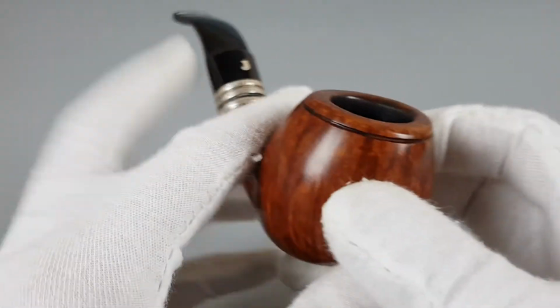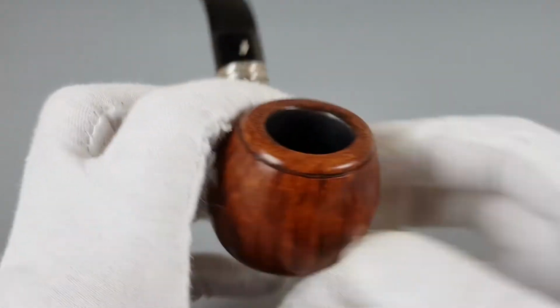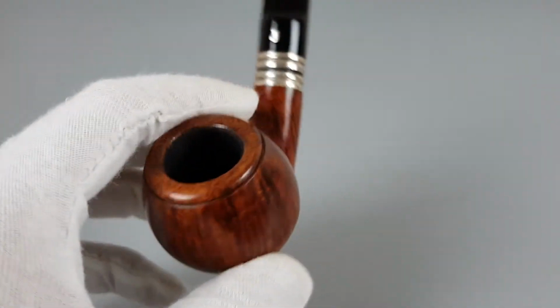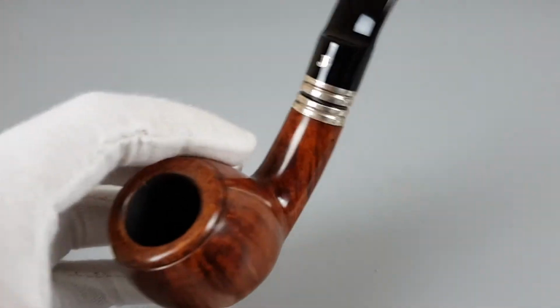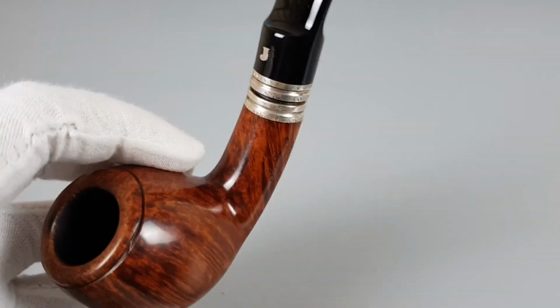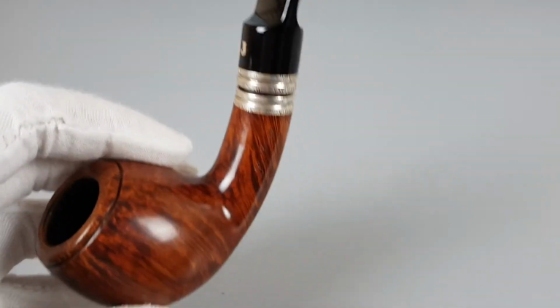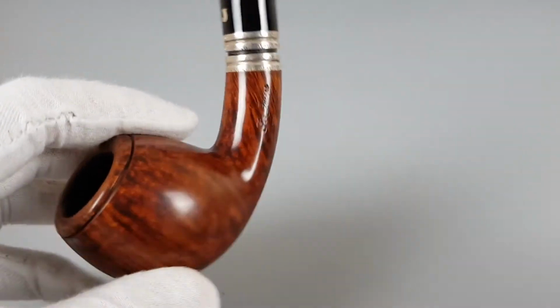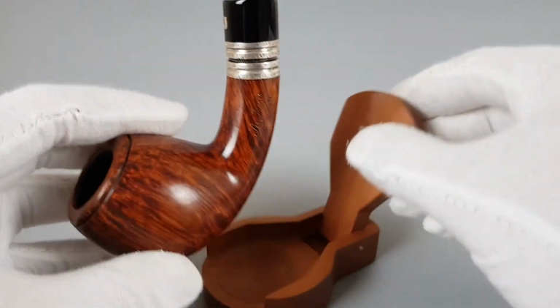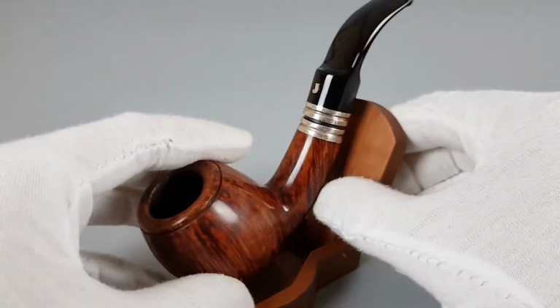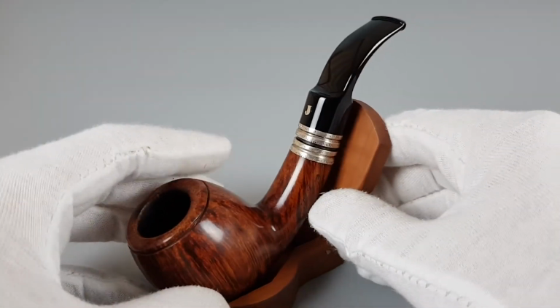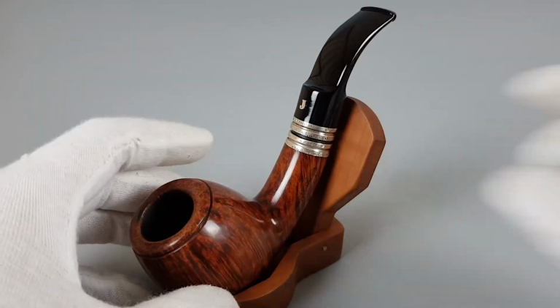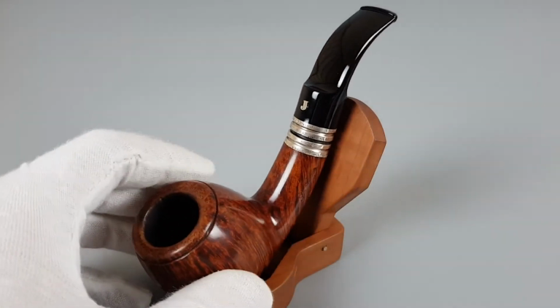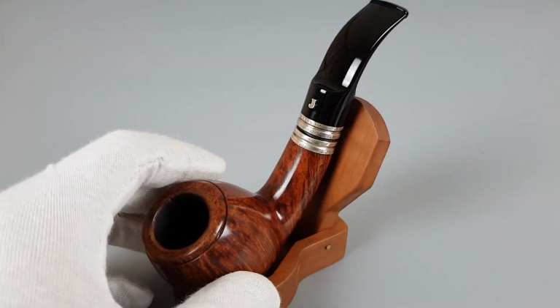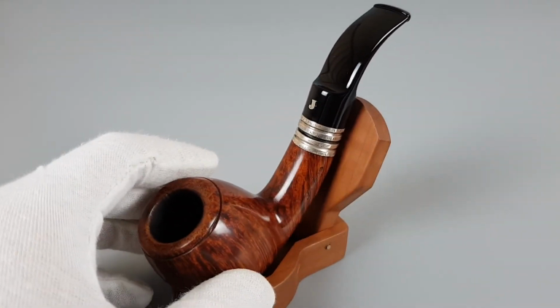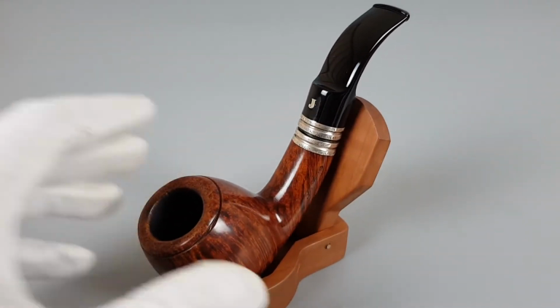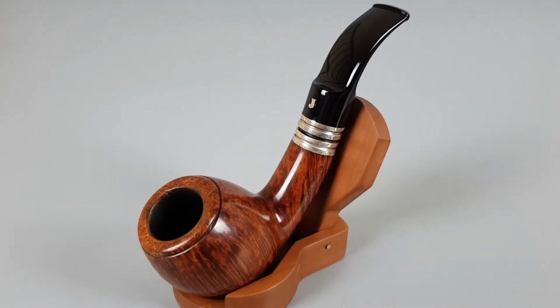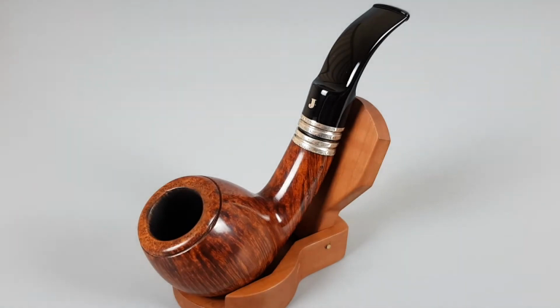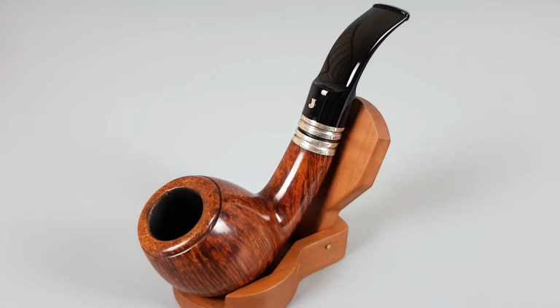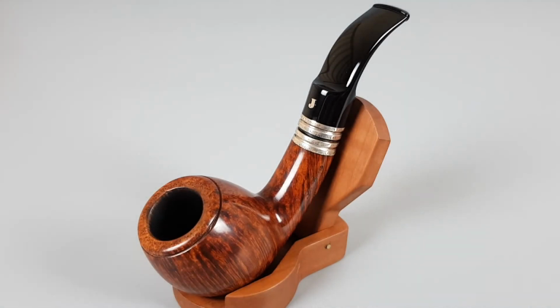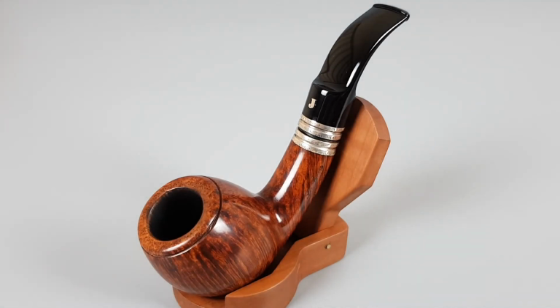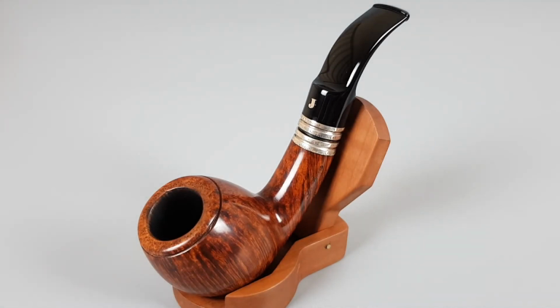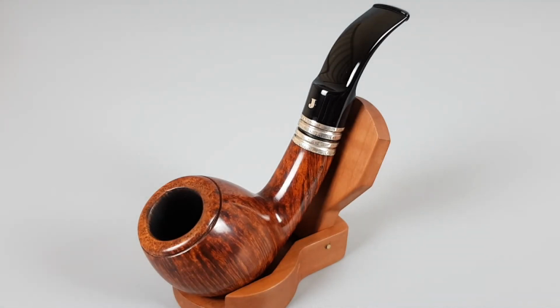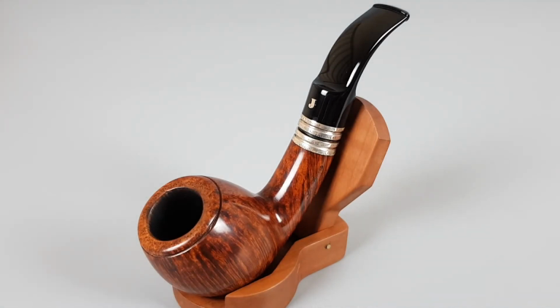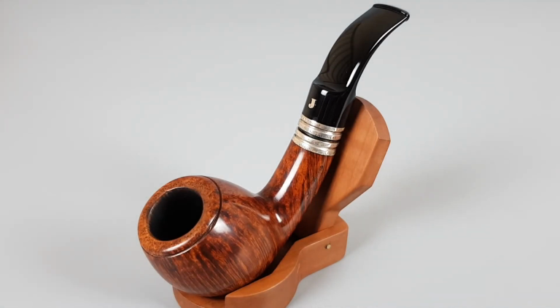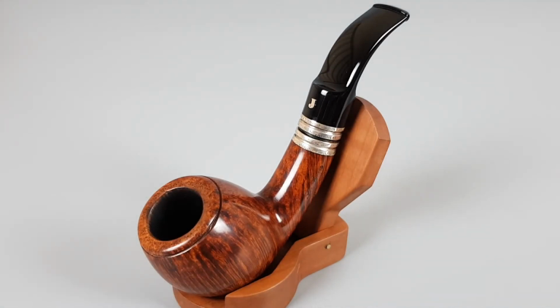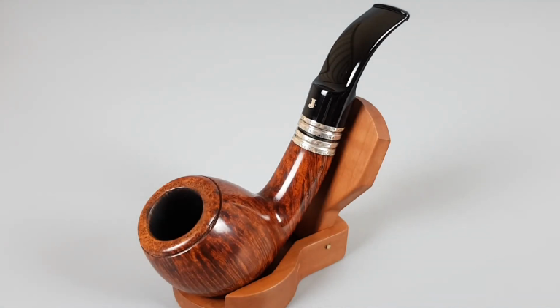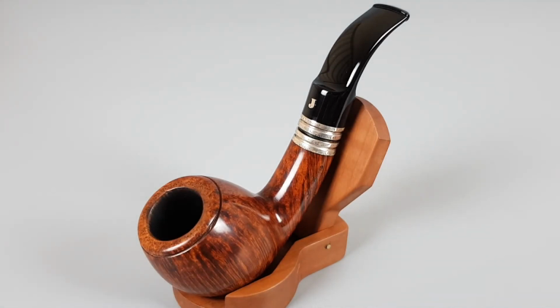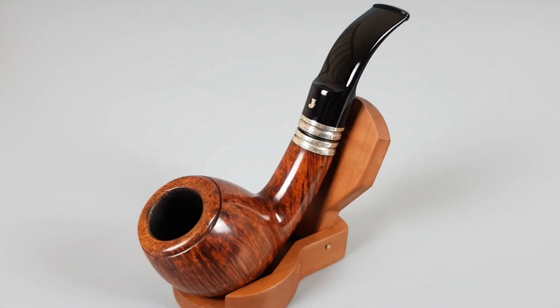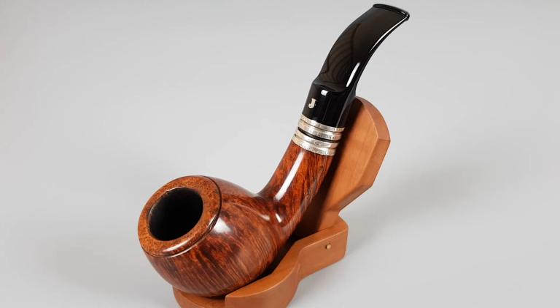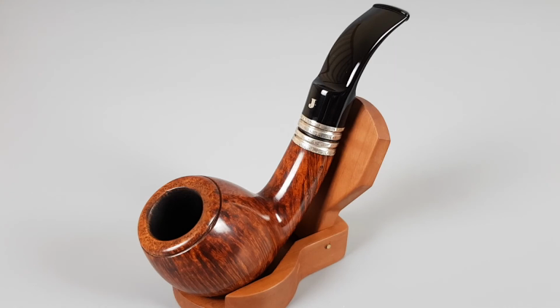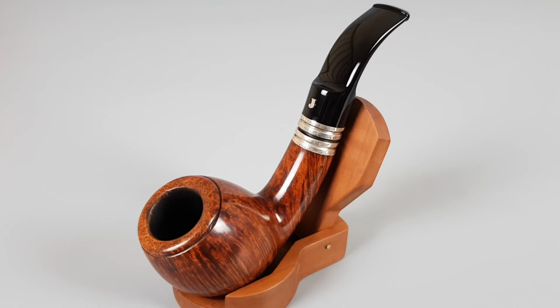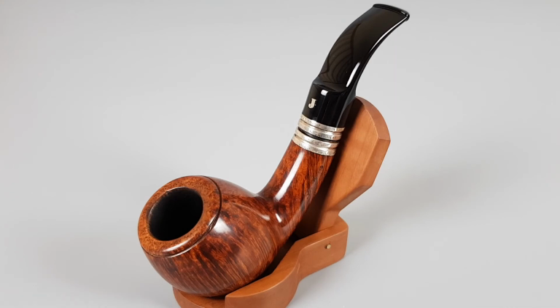Just a wonderful collectible and a perfect choice if you just want a super quality smoke. That would be all for this presentation. Thank you for watching and see you in the next one.